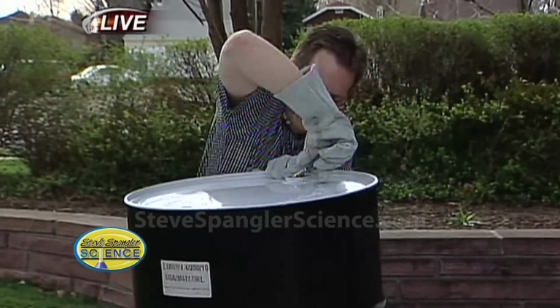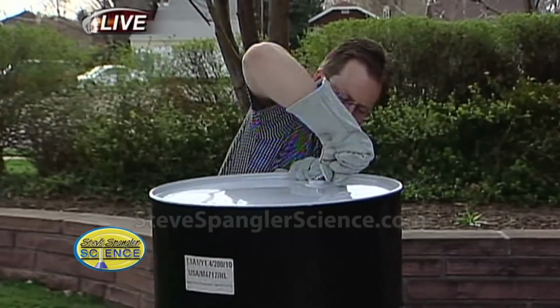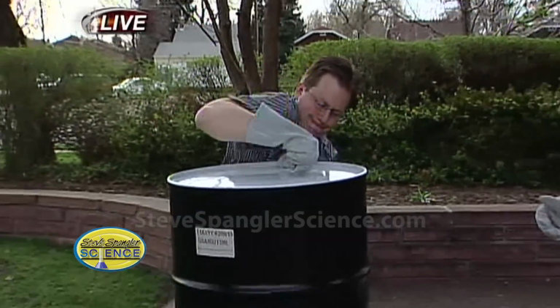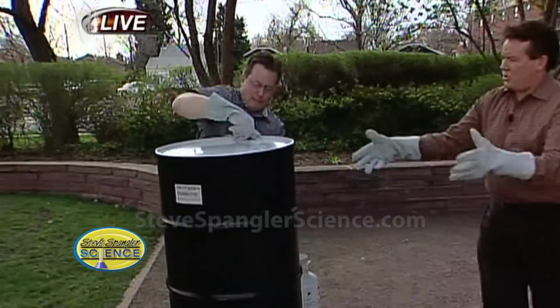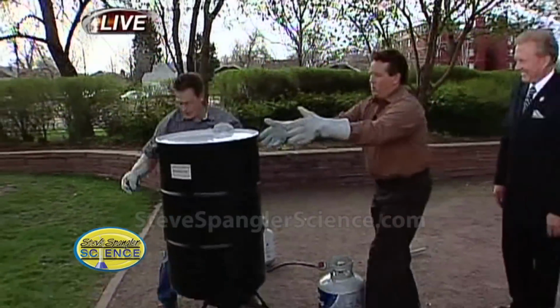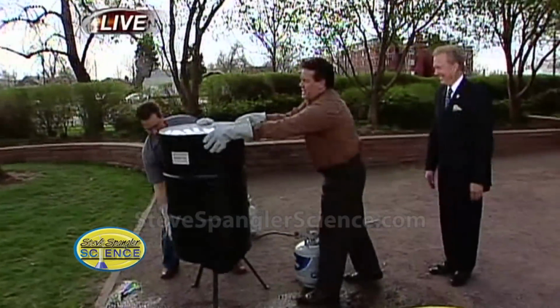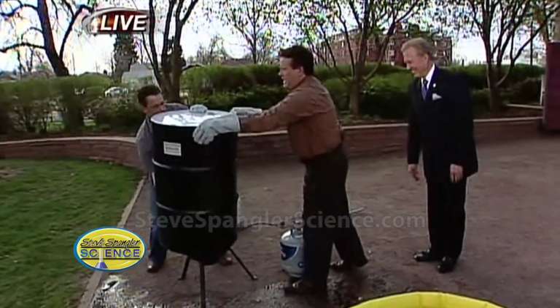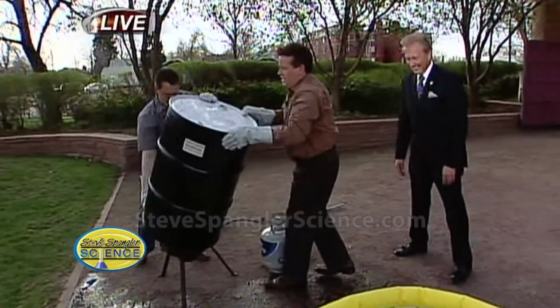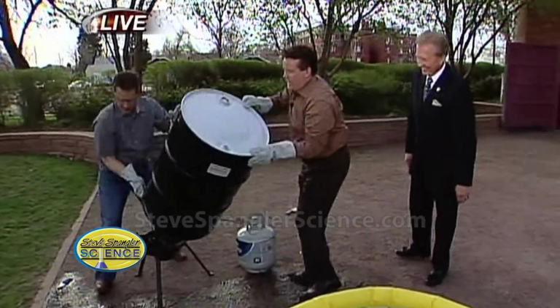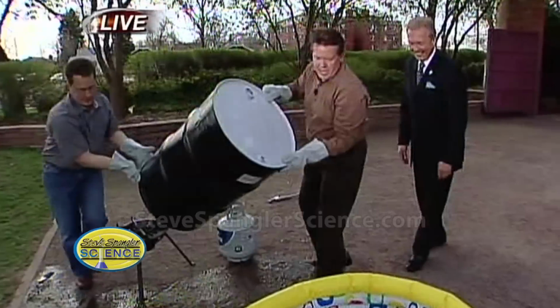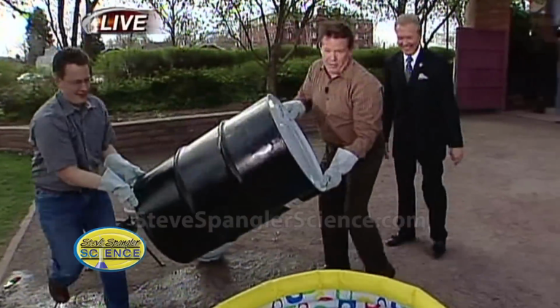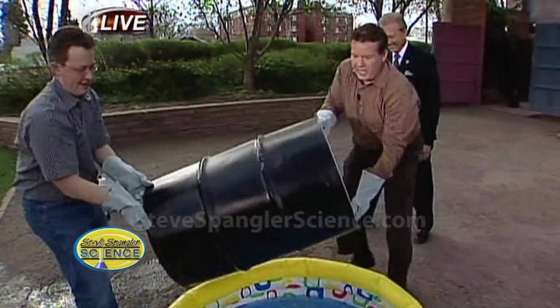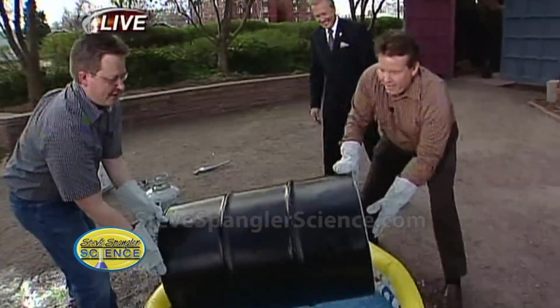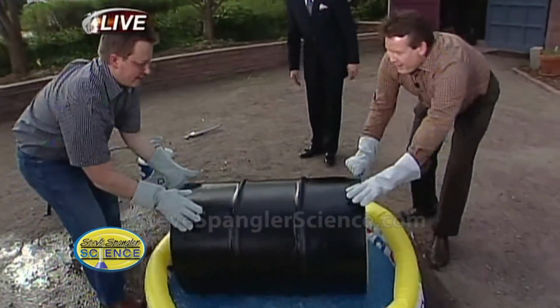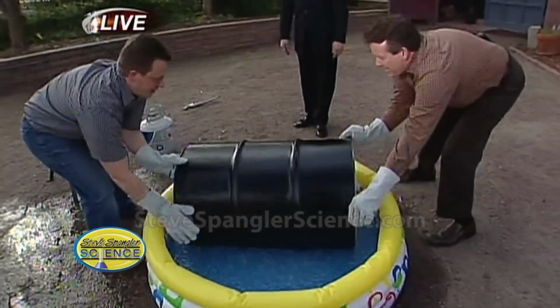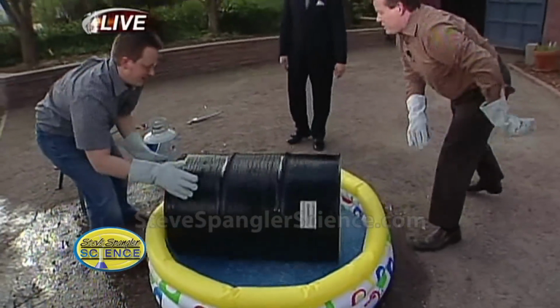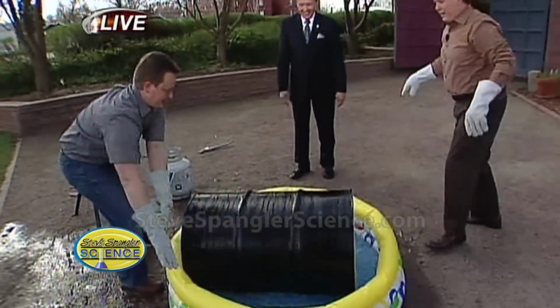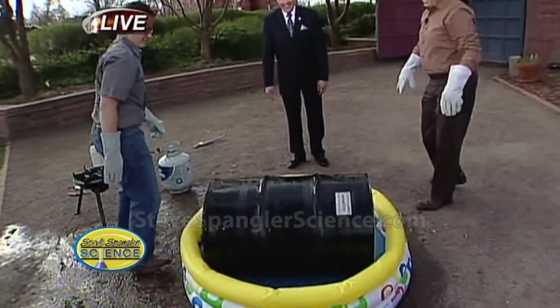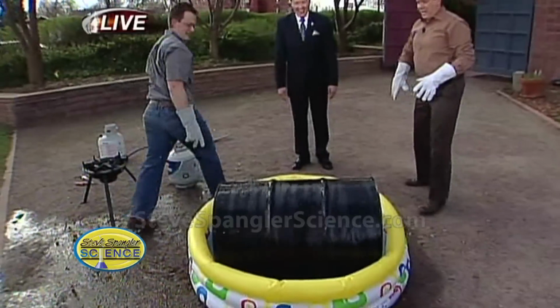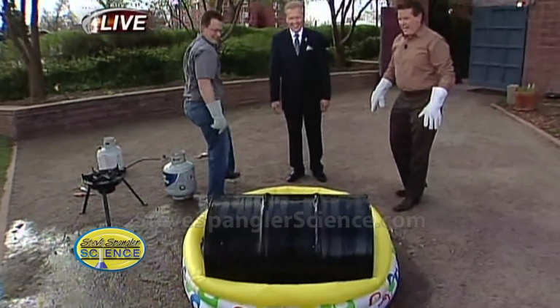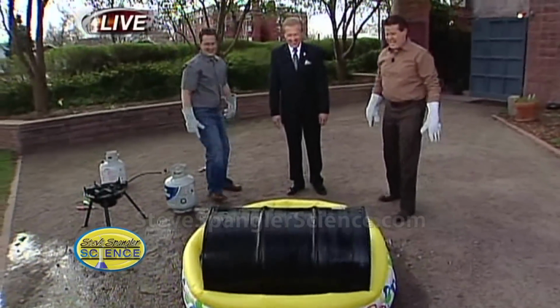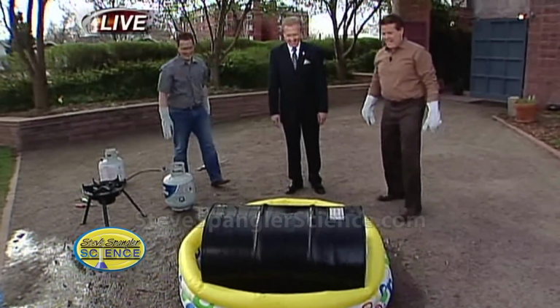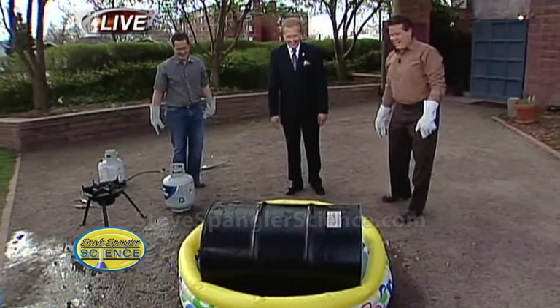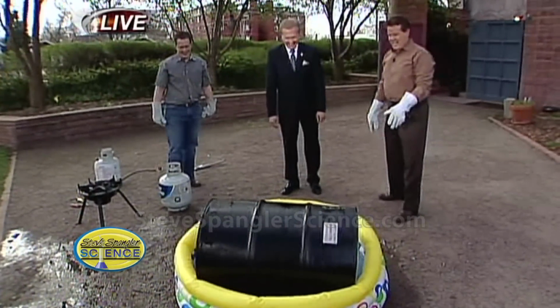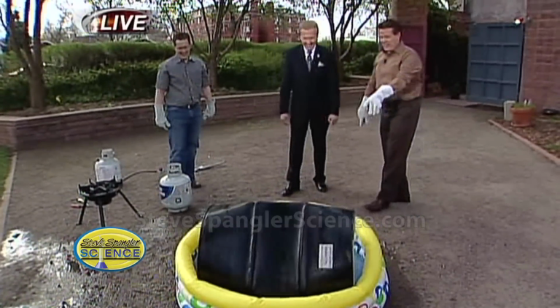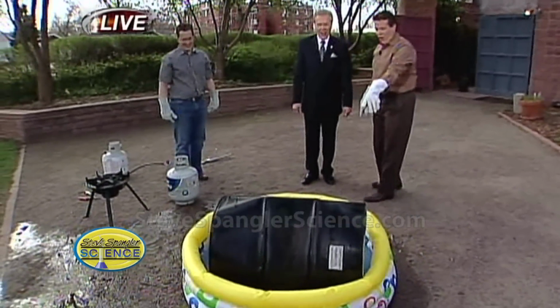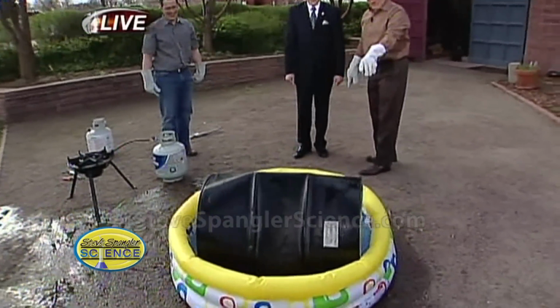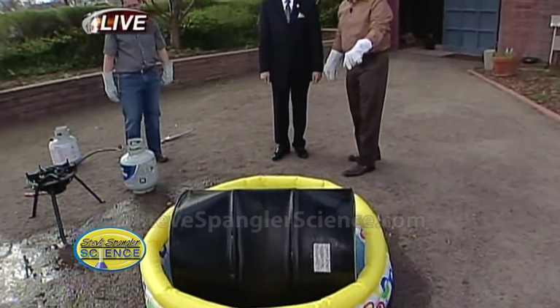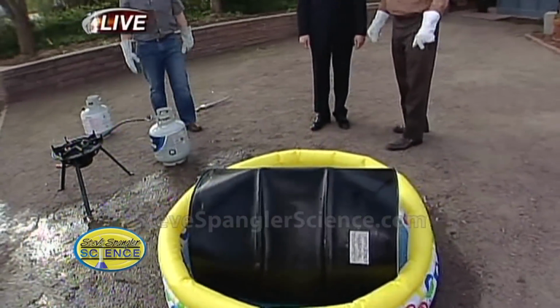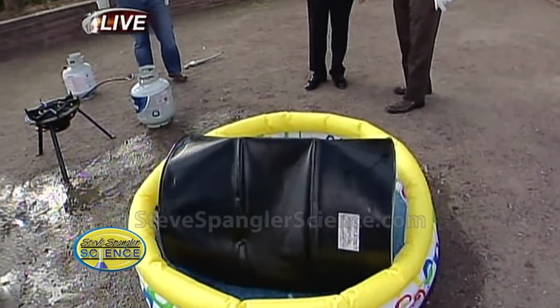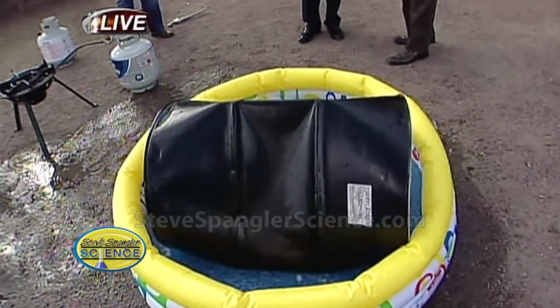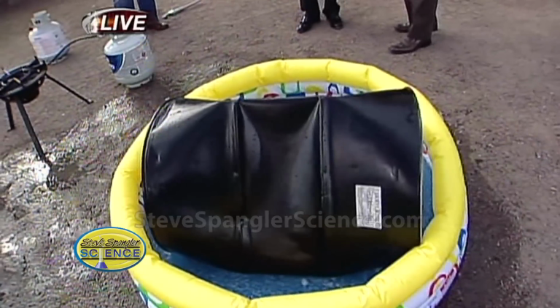Ready? There he goes. Watch — I'm going to take this end, he's got that end, and now we put it in here. Watch this. You hear it? Here it goes. Look at that. You hear it? Look at this. Look at that.